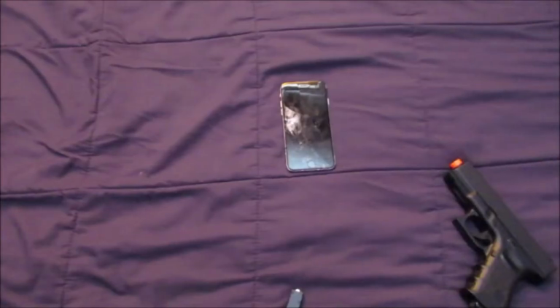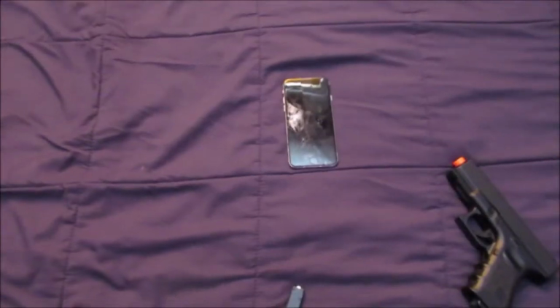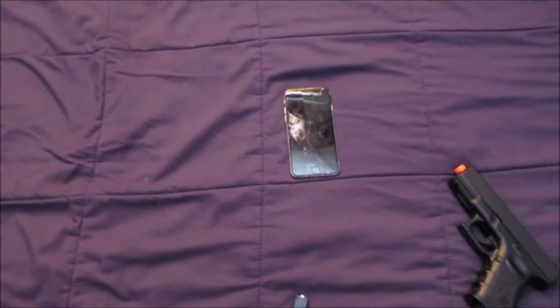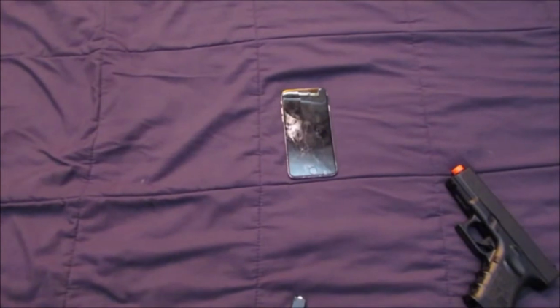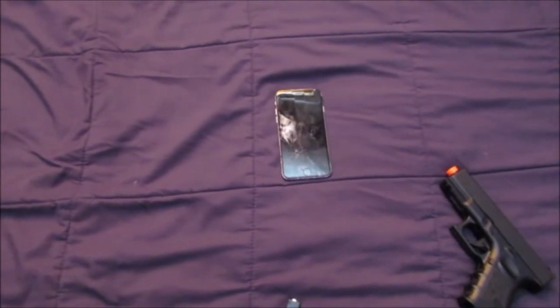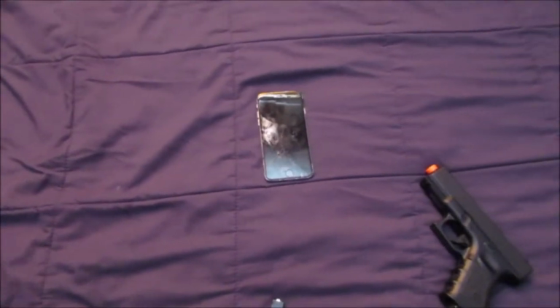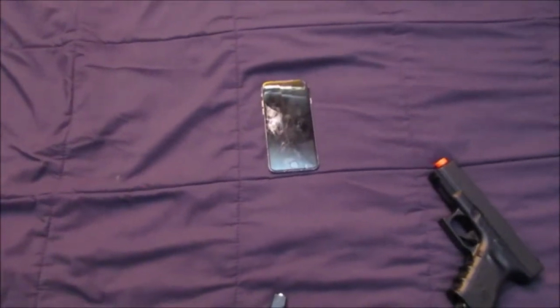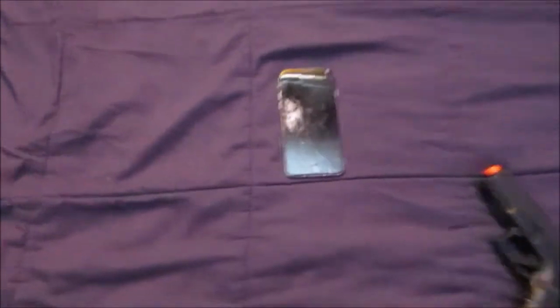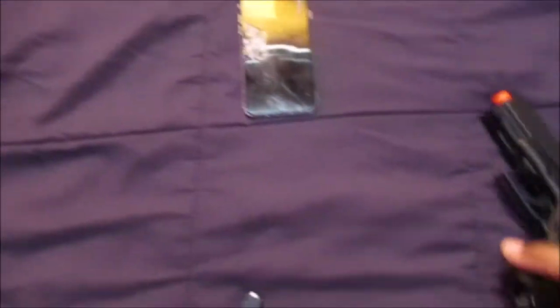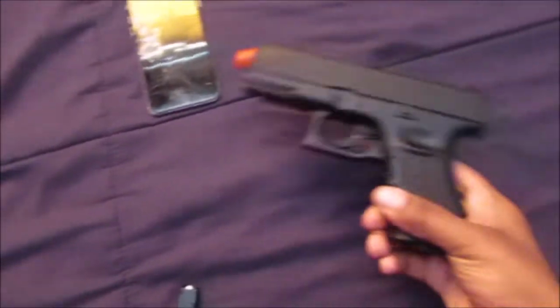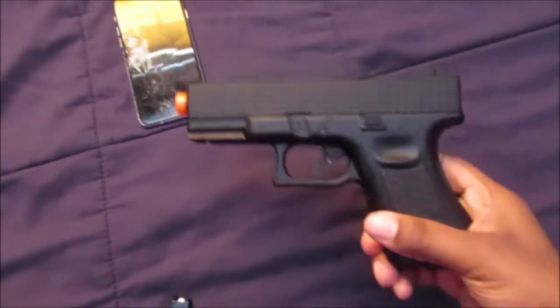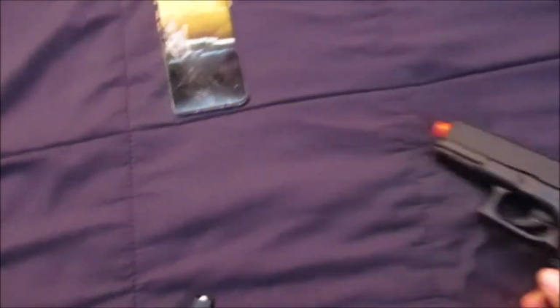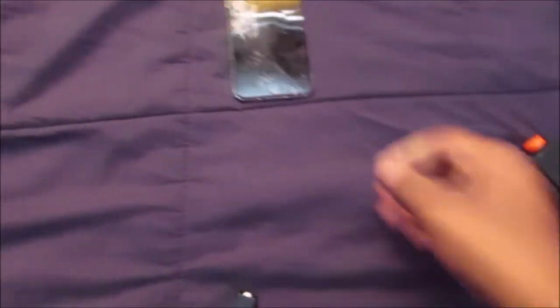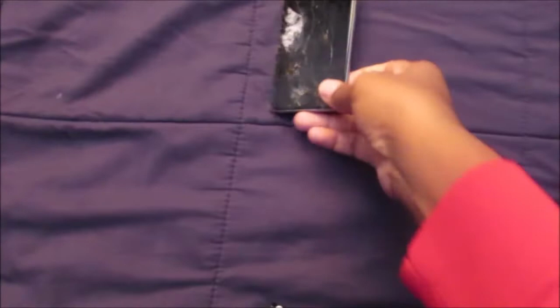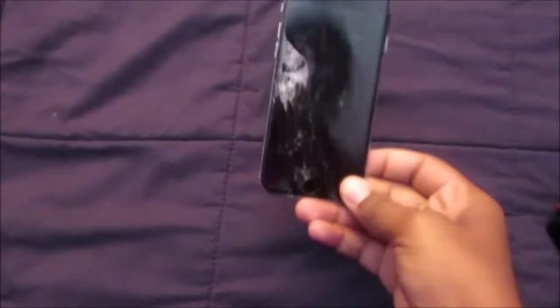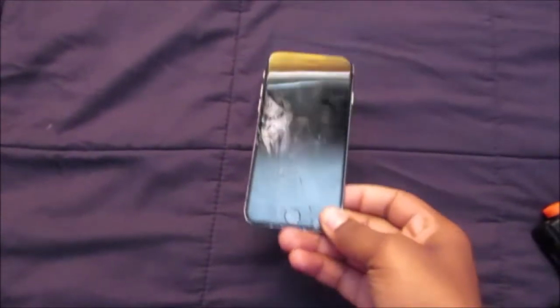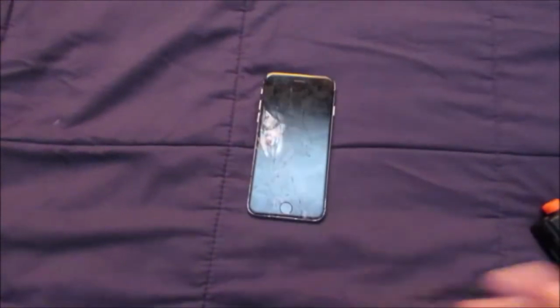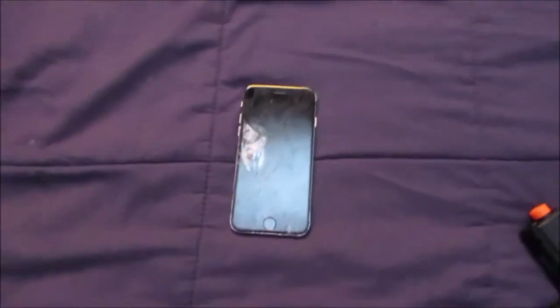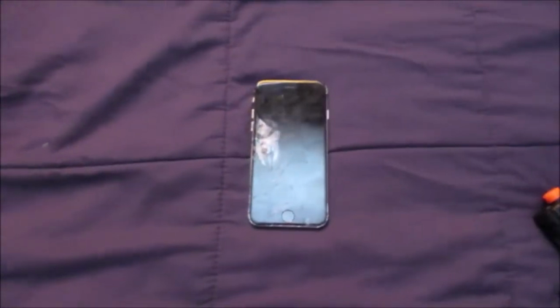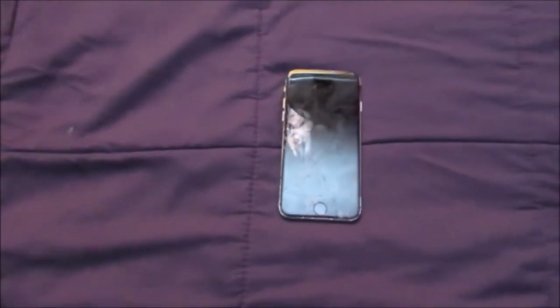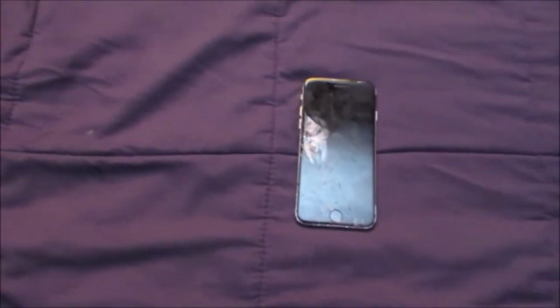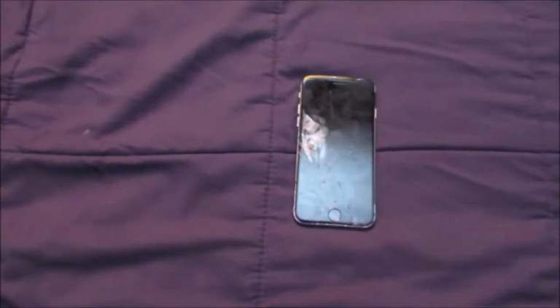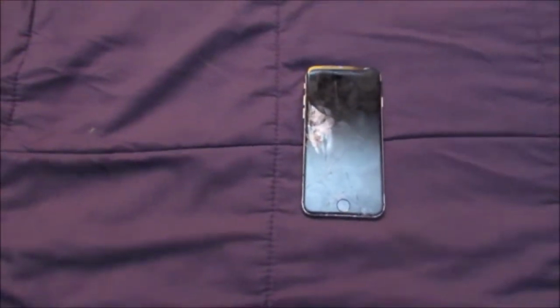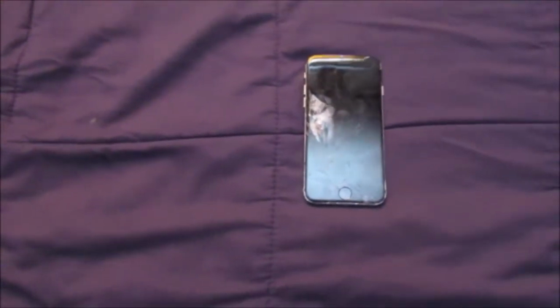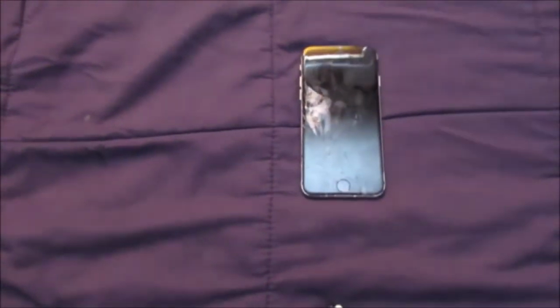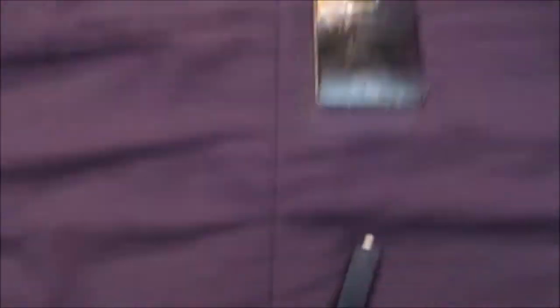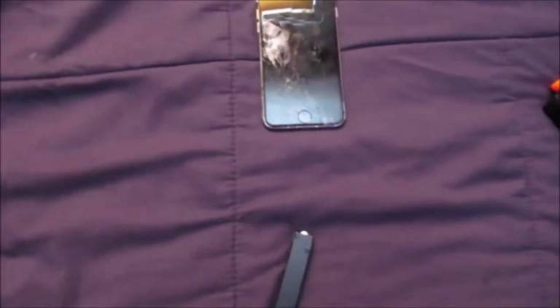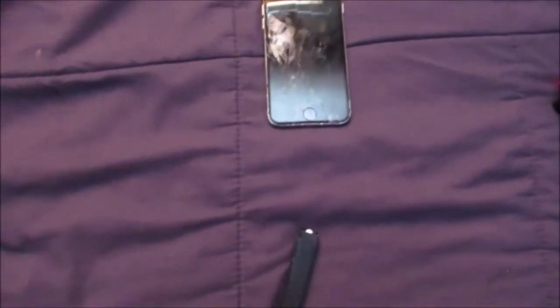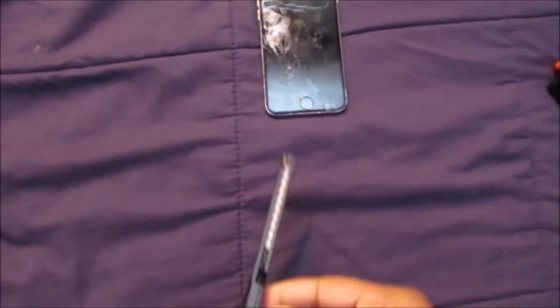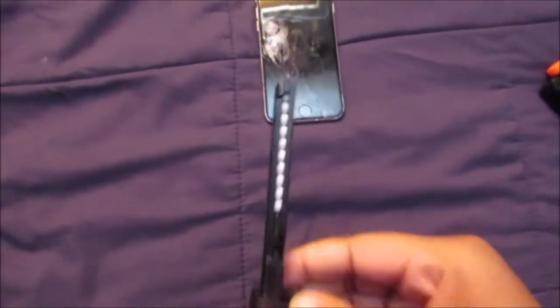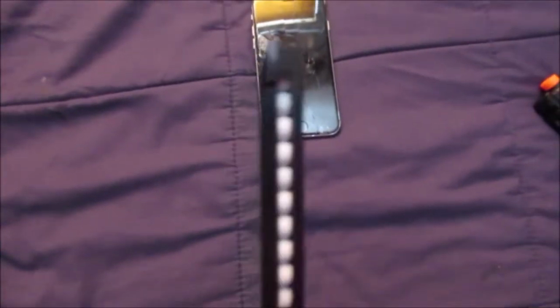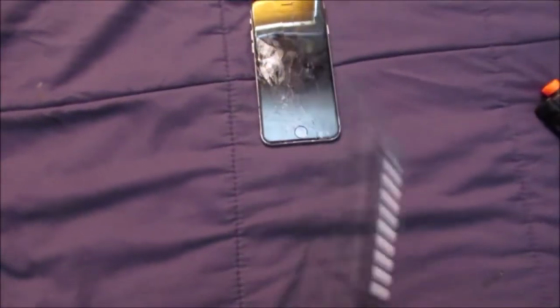Yo, what's good YouTube, welcome back to another video. In this video I'm going to be having the Glock 19 versus this iPhone 6 — it's already cracked up so I decided to shoot it. Let's hop straight into this video. All right, so we got a full clip right here.